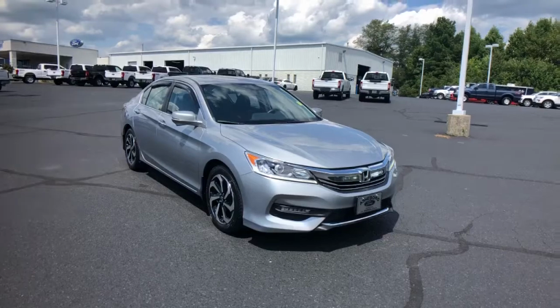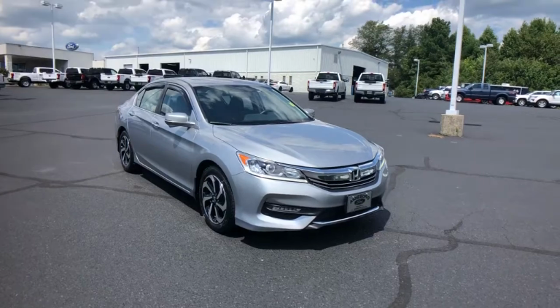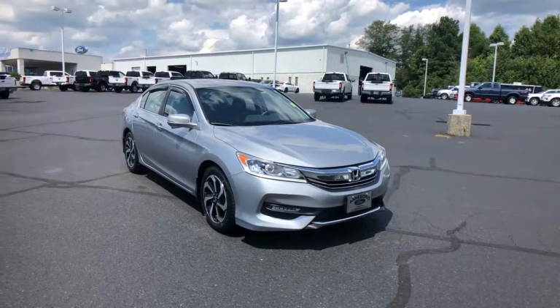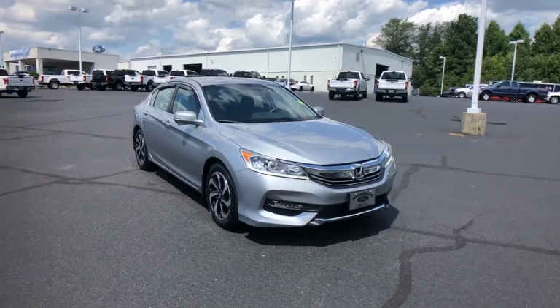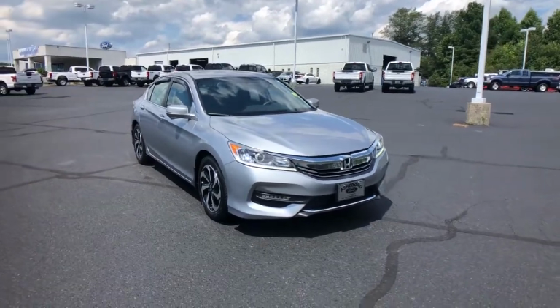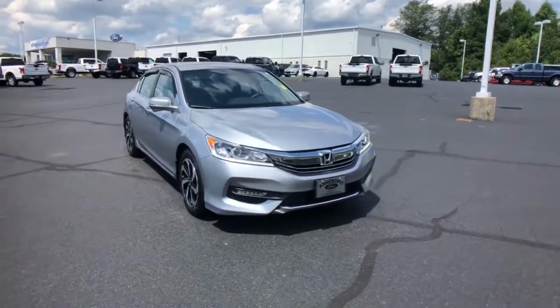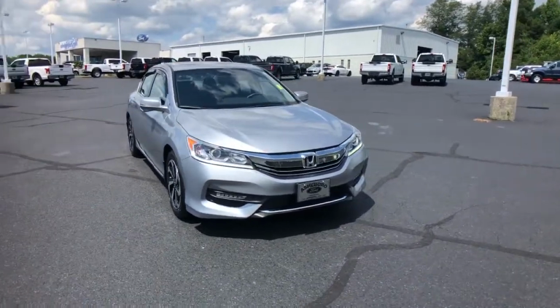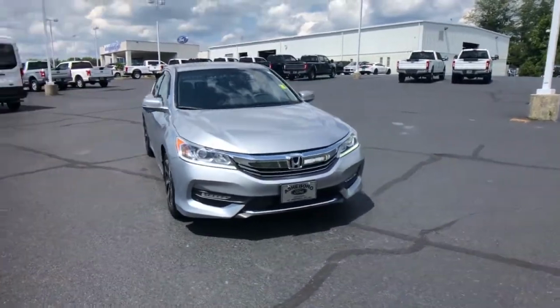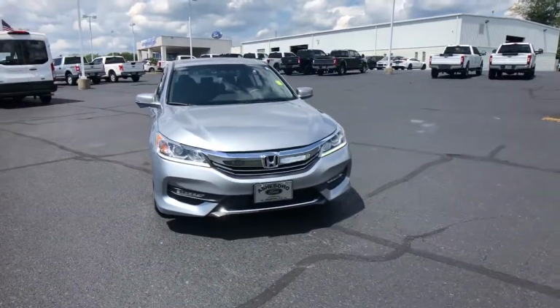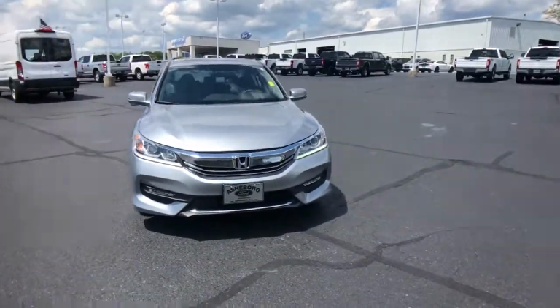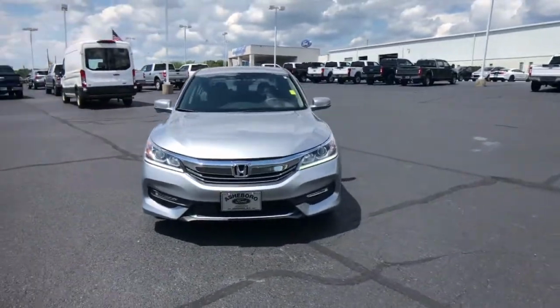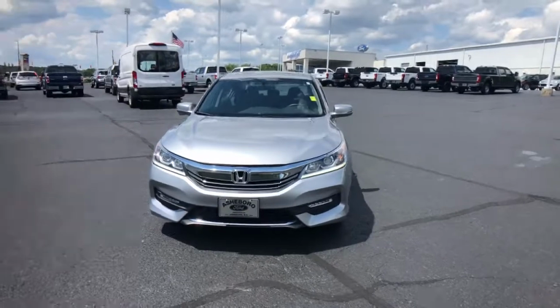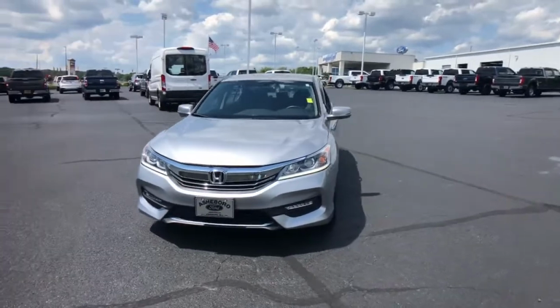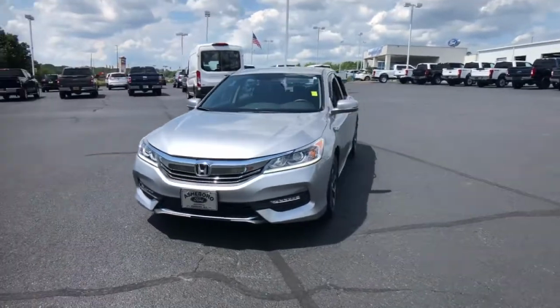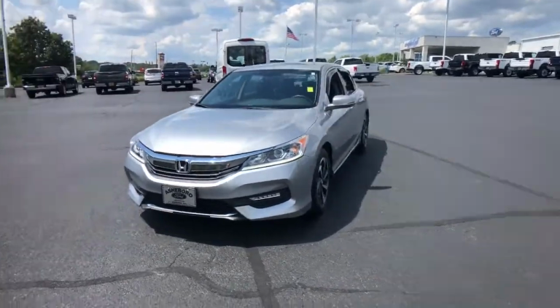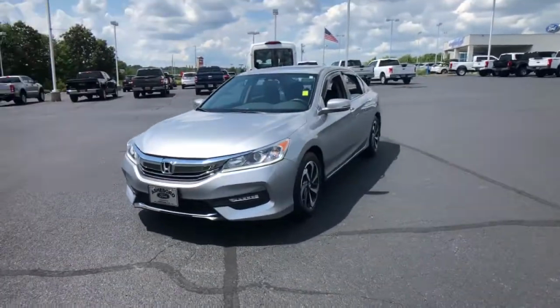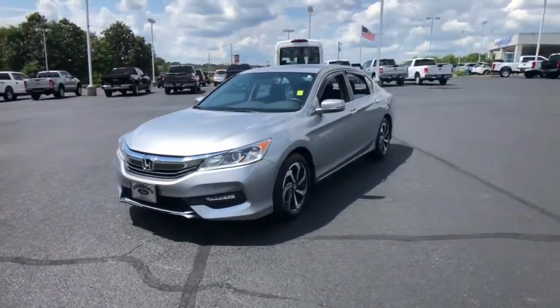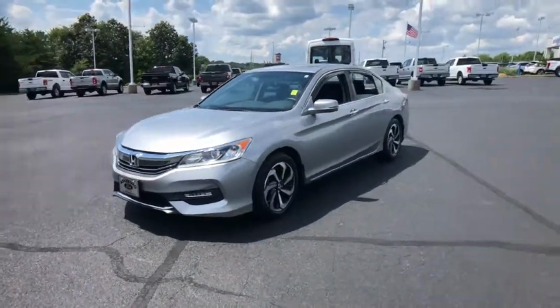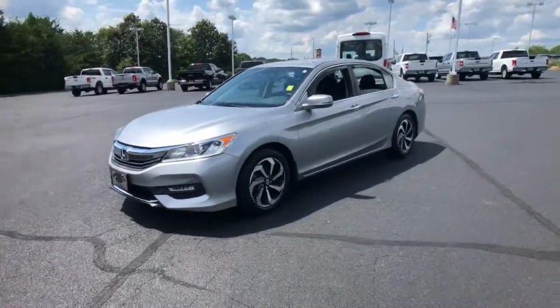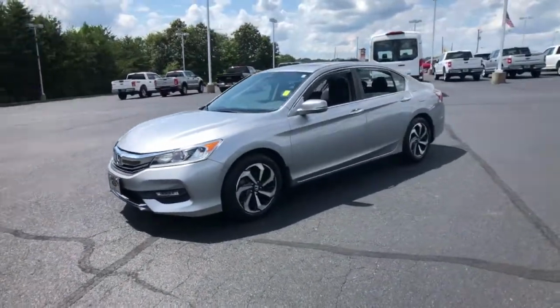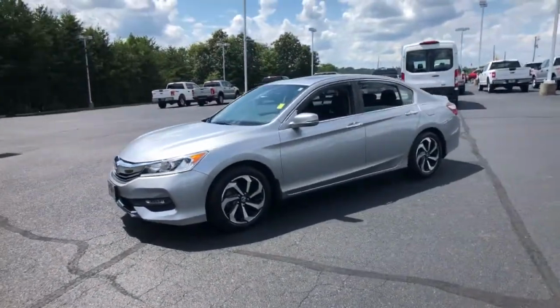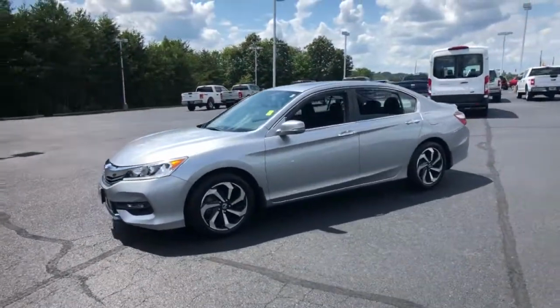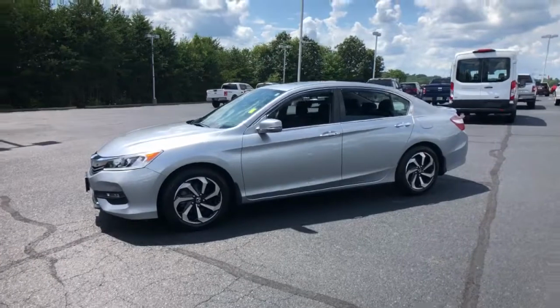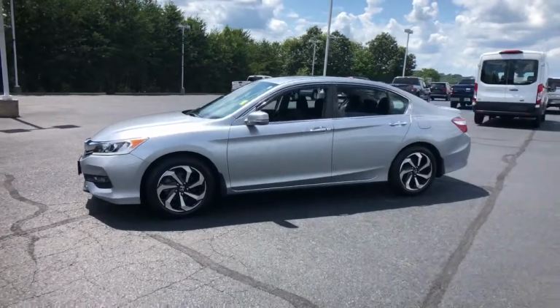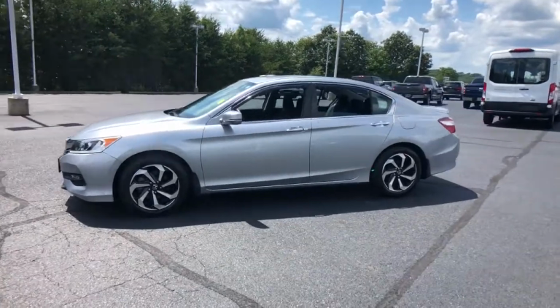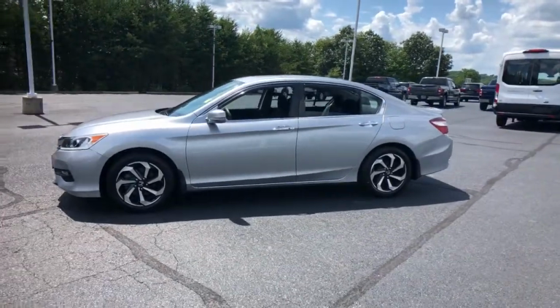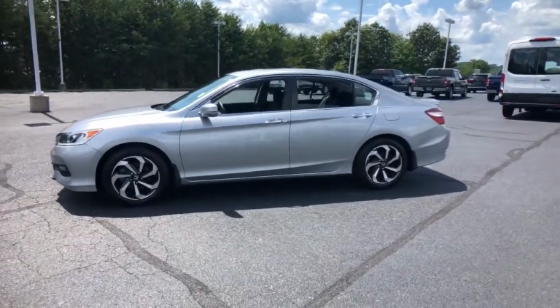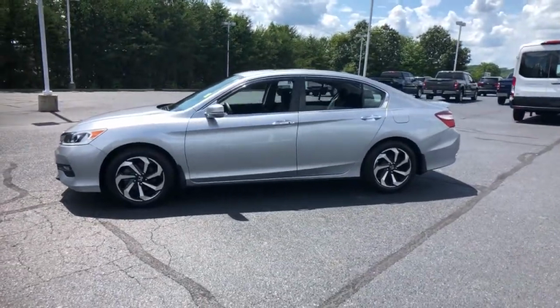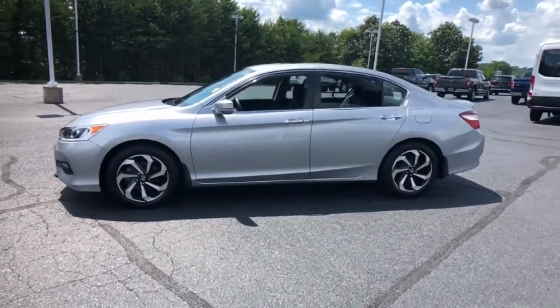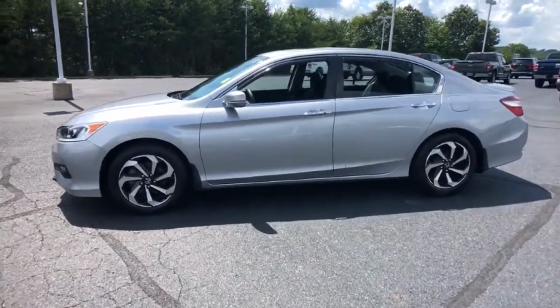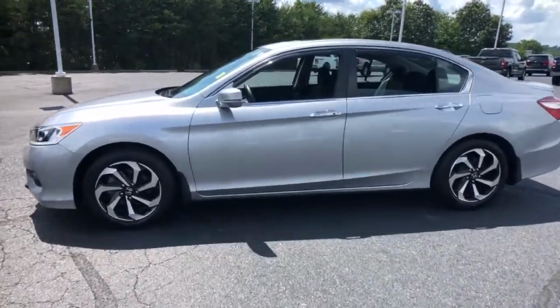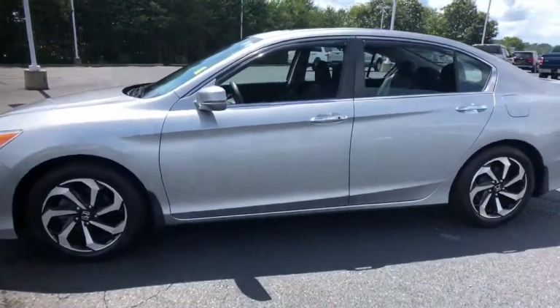Picture yourself in the 2017 Honda Accord. With less than 70,000 miles on the odometer, this vehicle provides excellent value. Here's the Honda Accord, the iconic mid-sized sedan that sets the standard for others to follow.